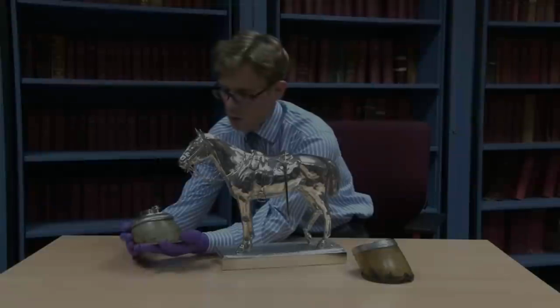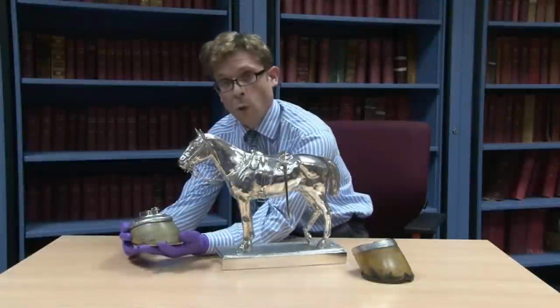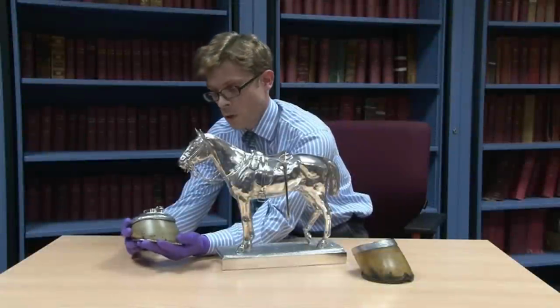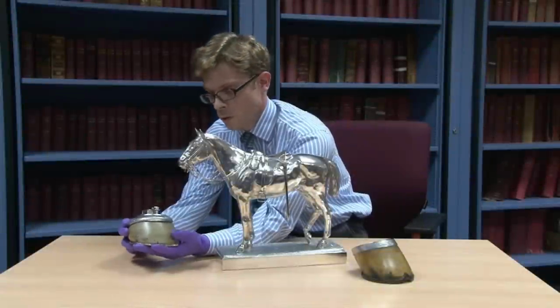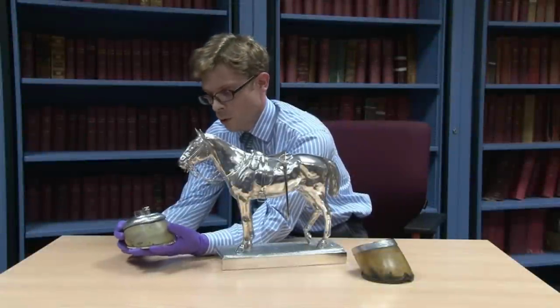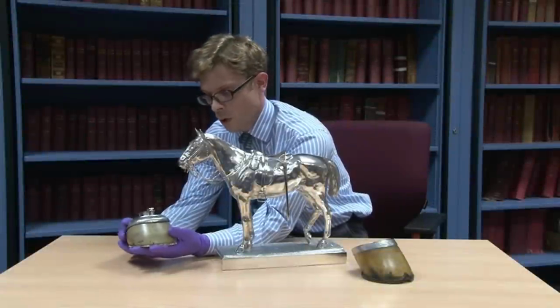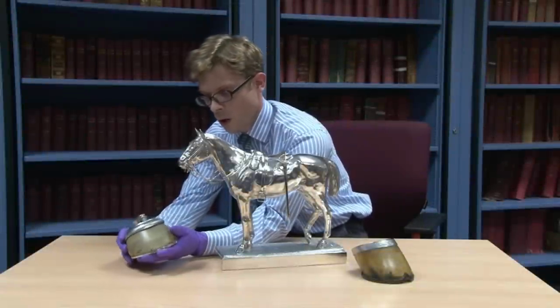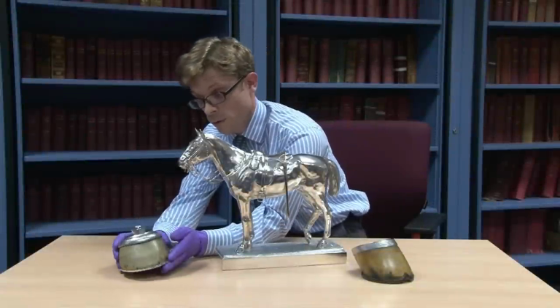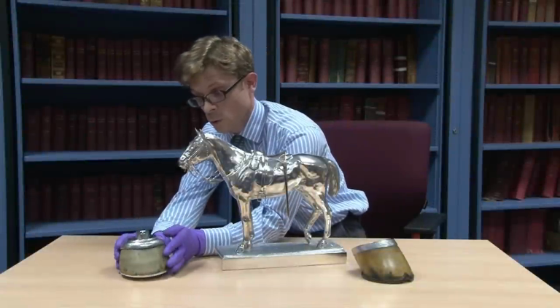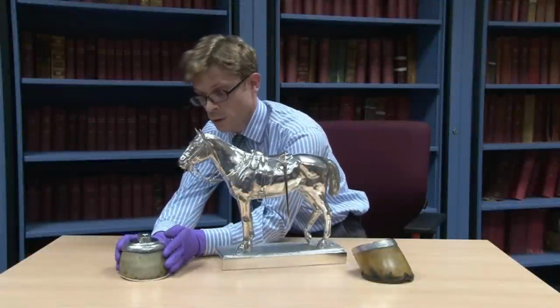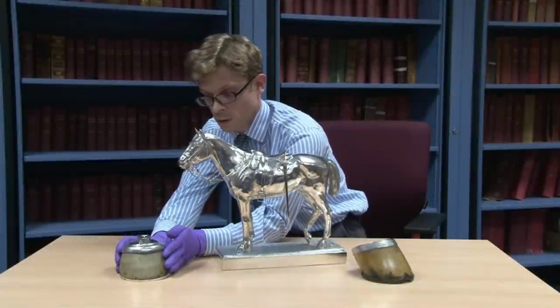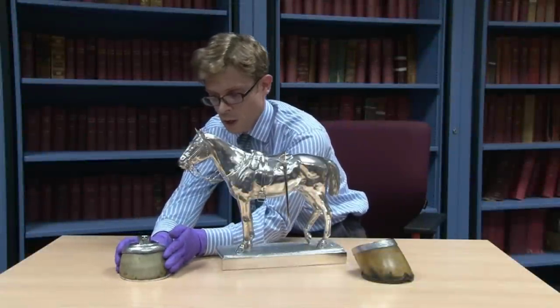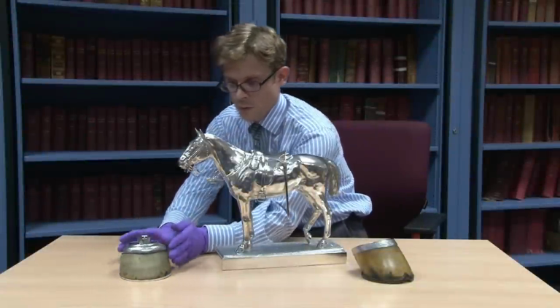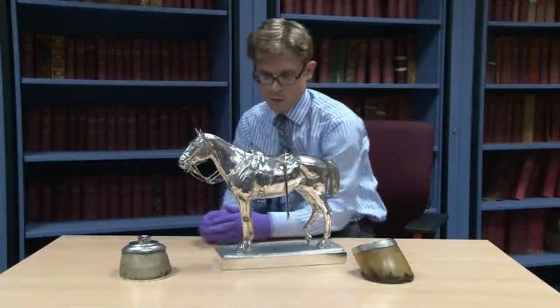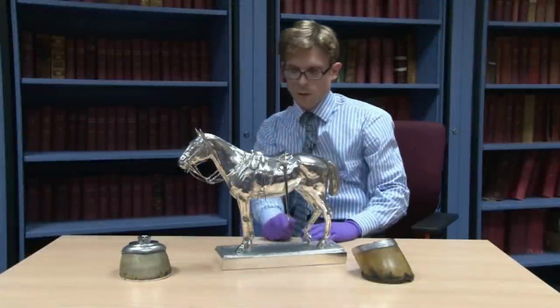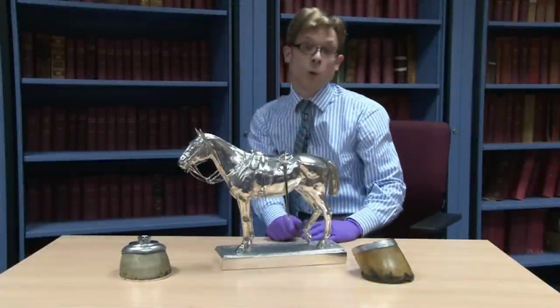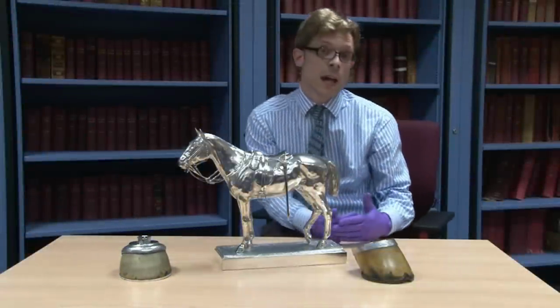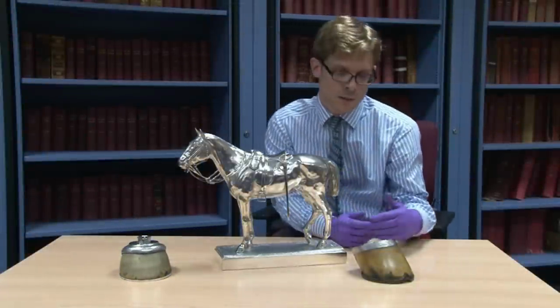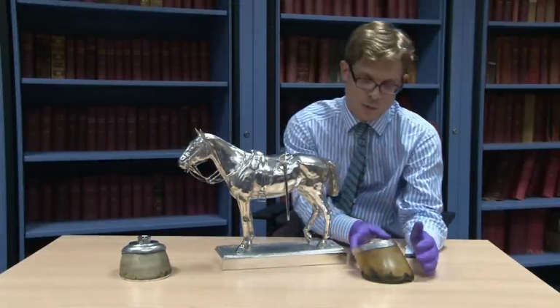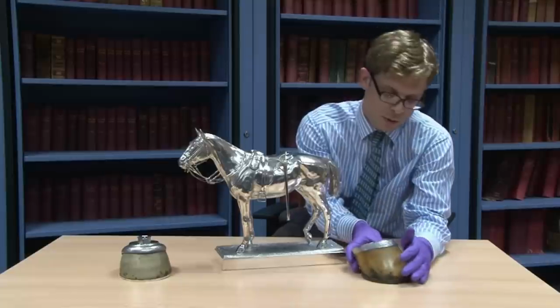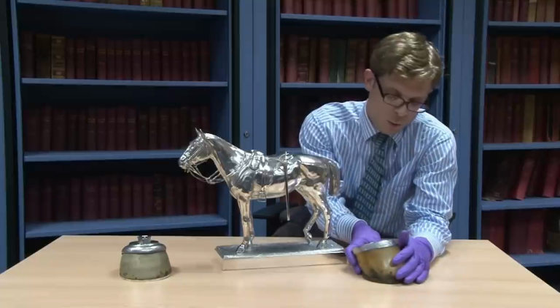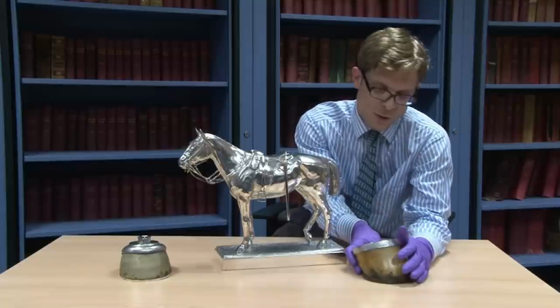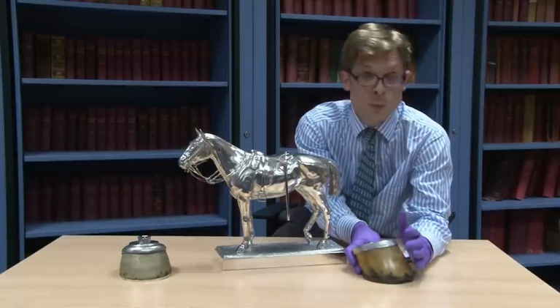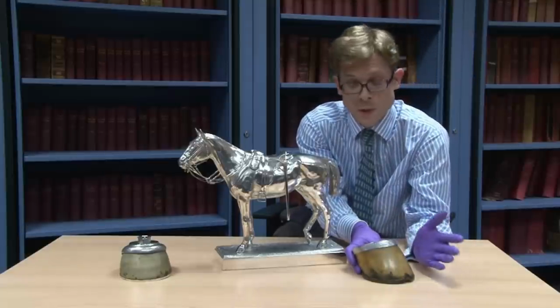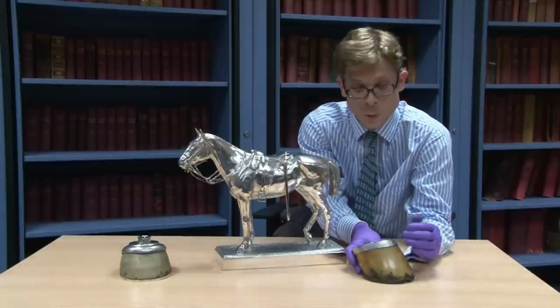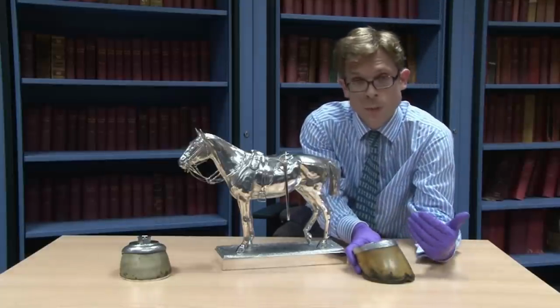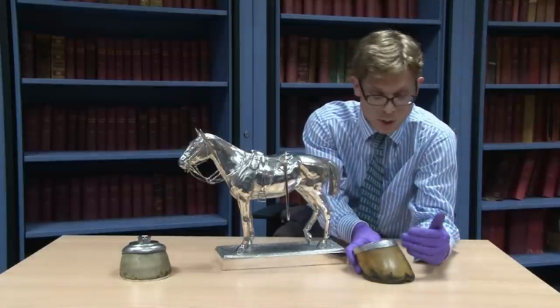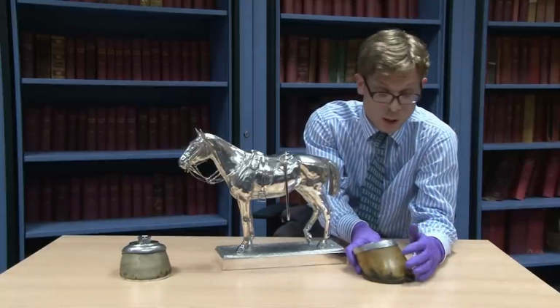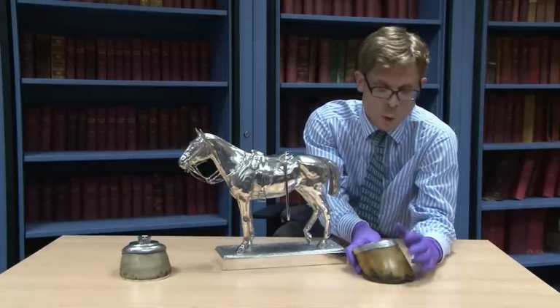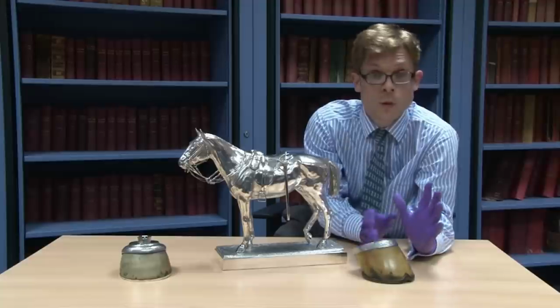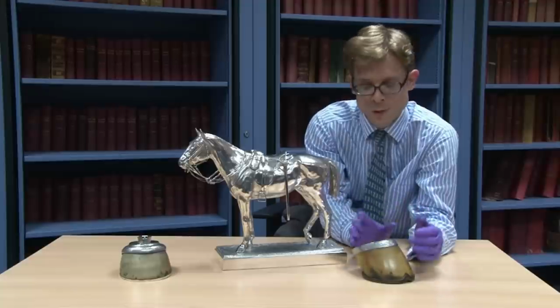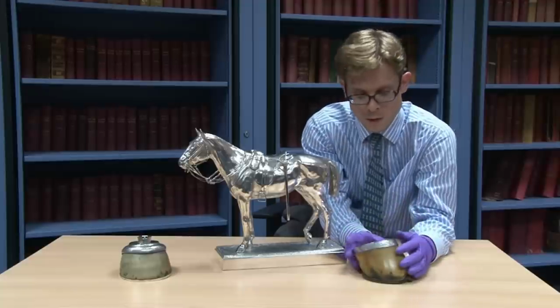These are horses' hooves from officers' horses, where after the horse's death they've kept the hooves as a memento, but also perhaps as a kind of memorial to the horse itself.